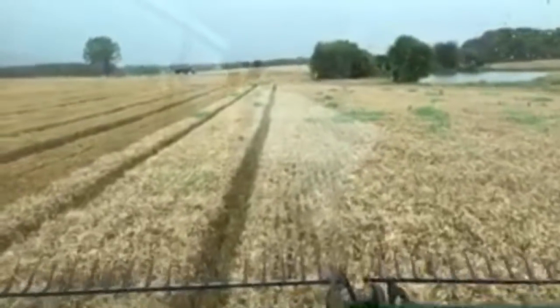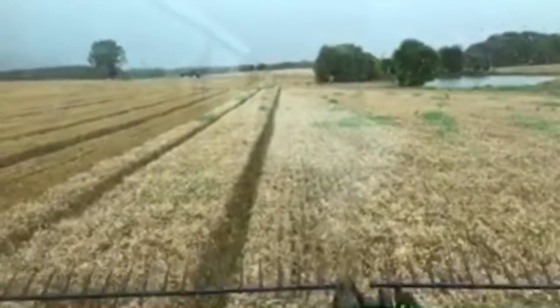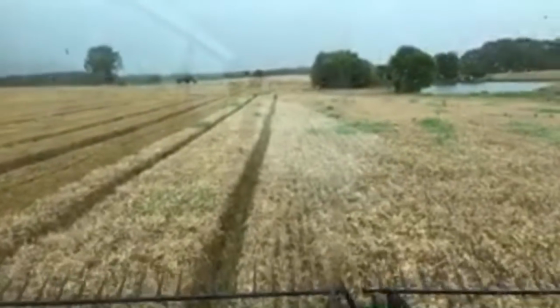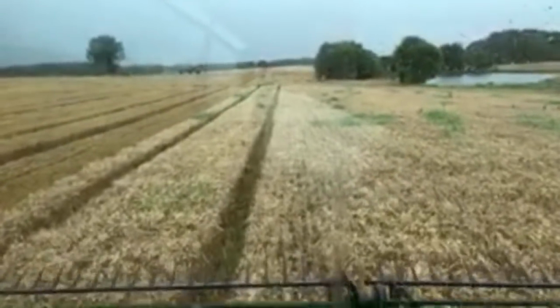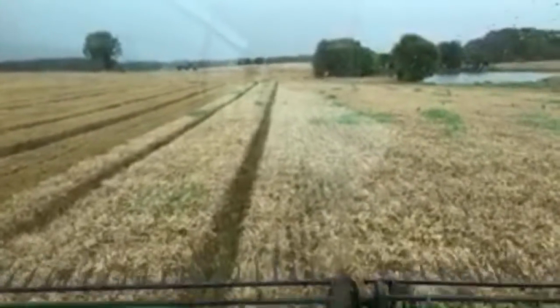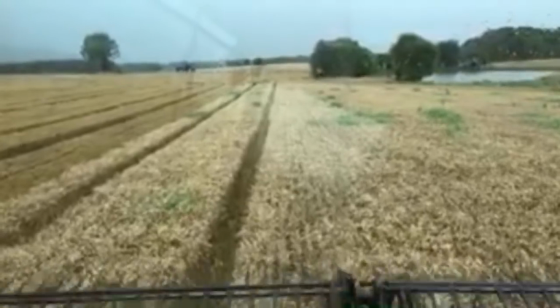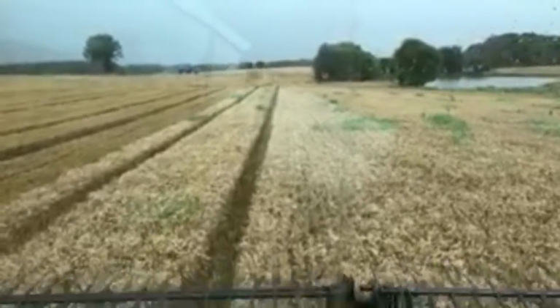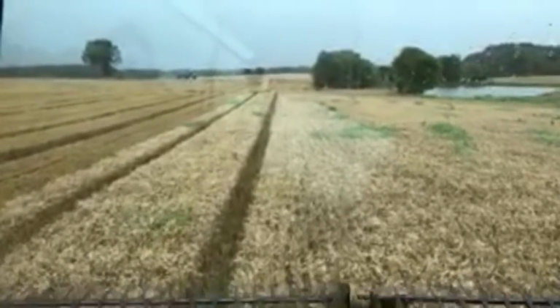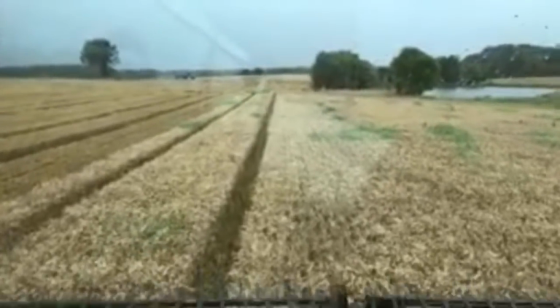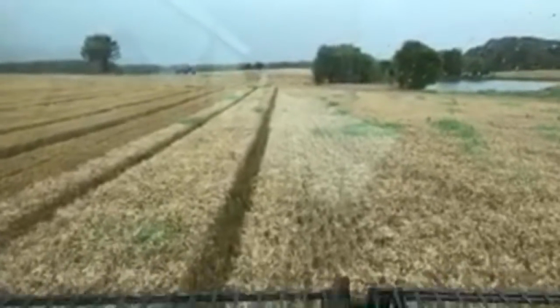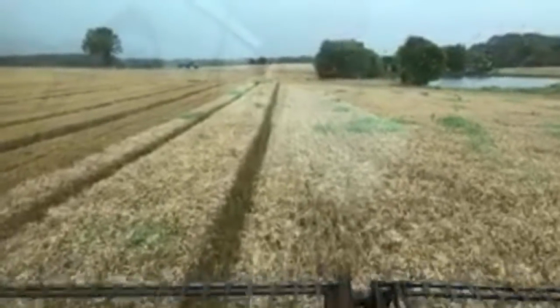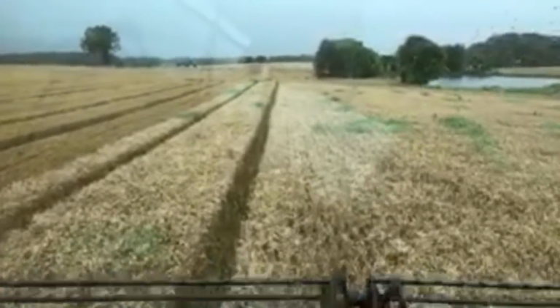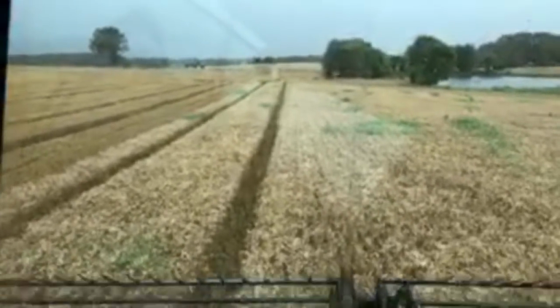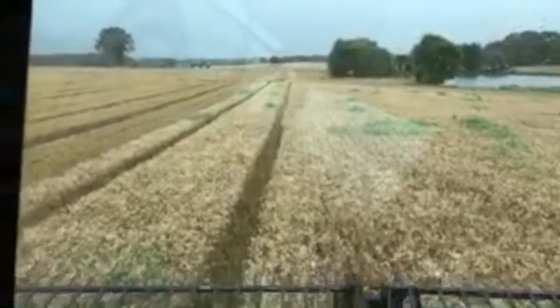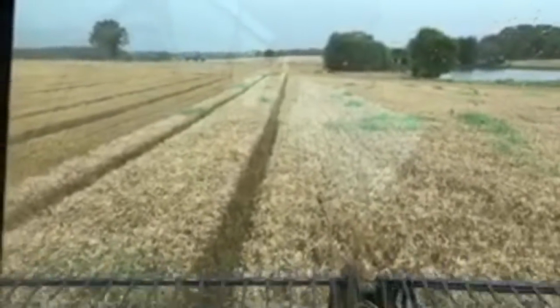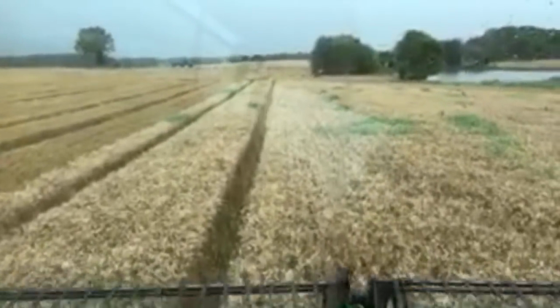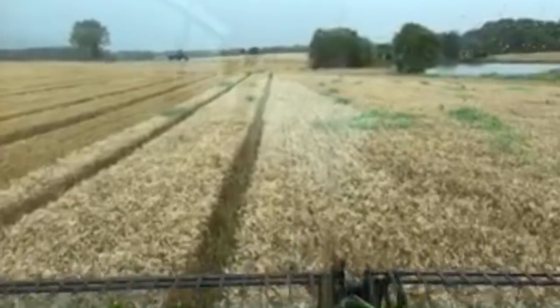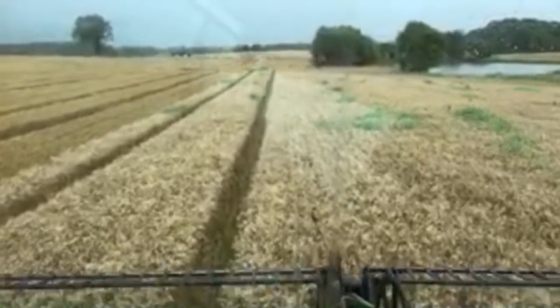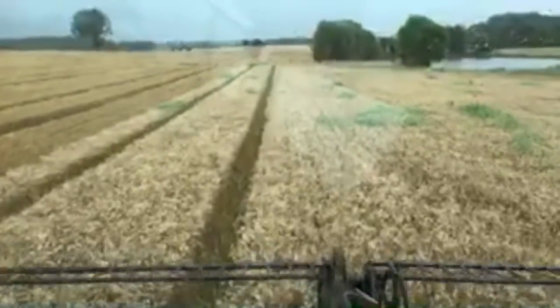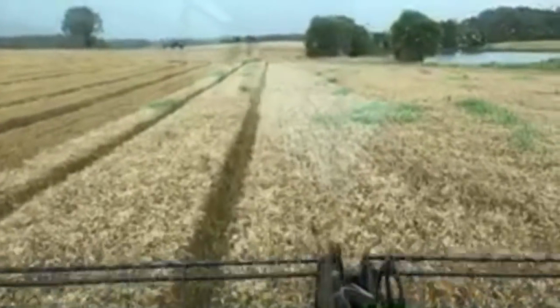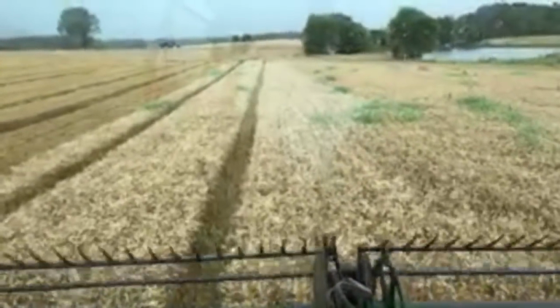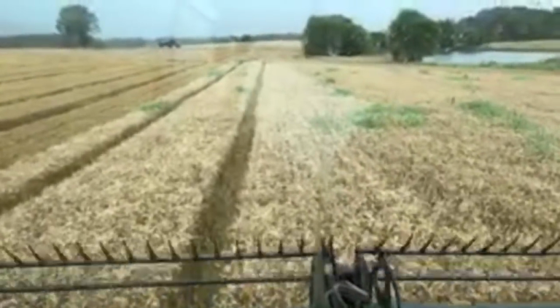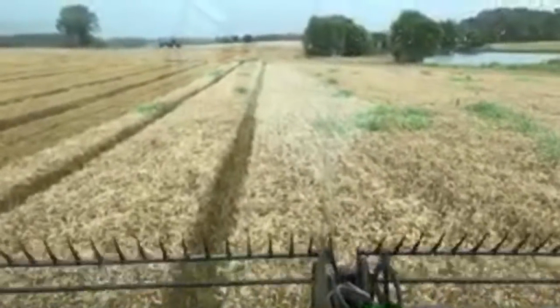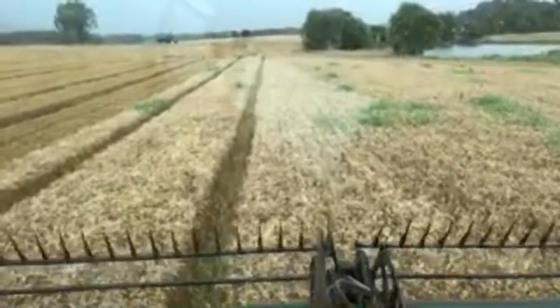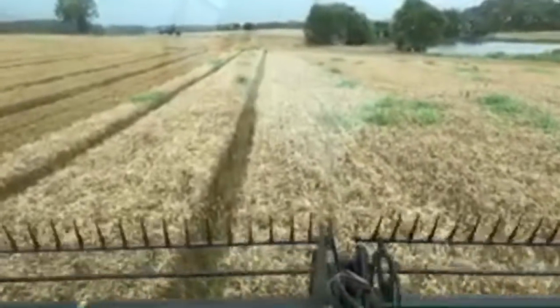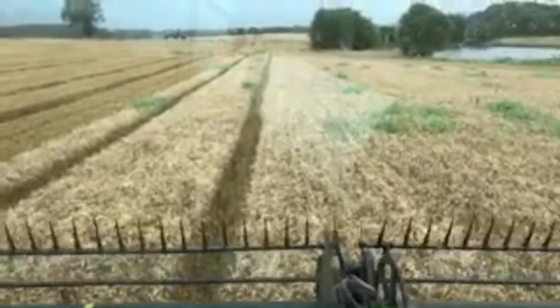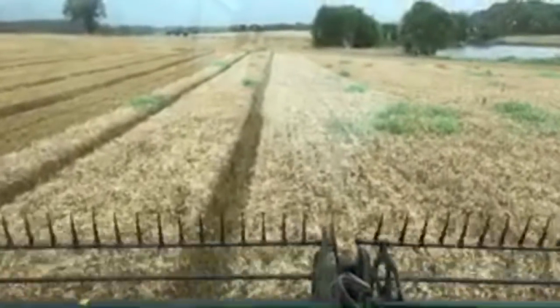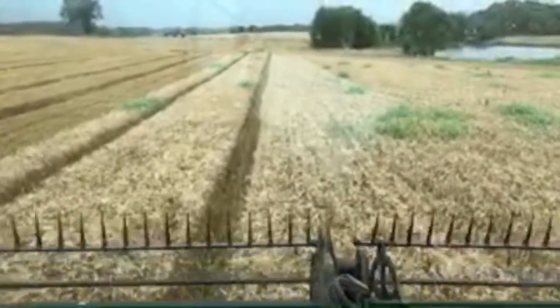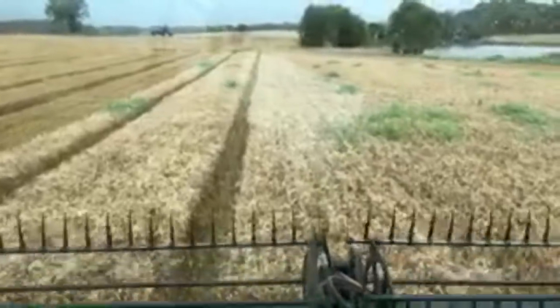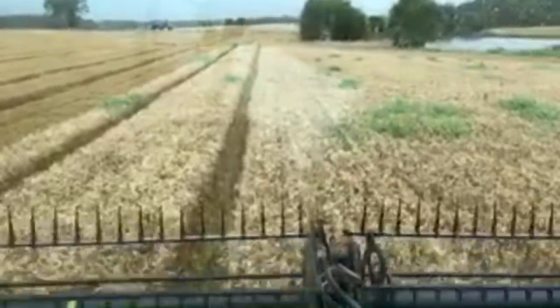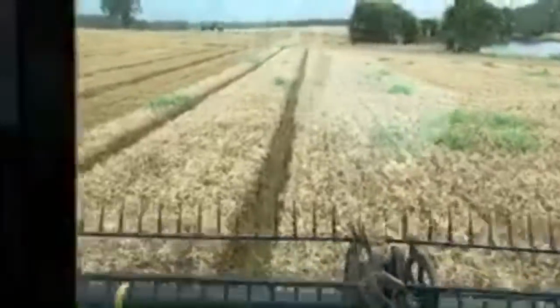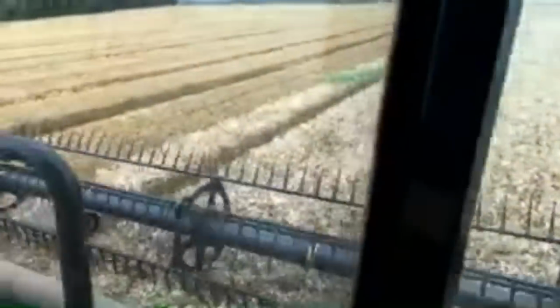Even though we're racing the rain right now, there's always the chance of a good drought. That straw holds the moisture, so it's more valuable that way. This is a McDon FD70 40-foot head.